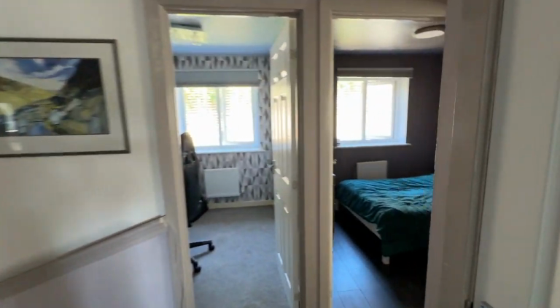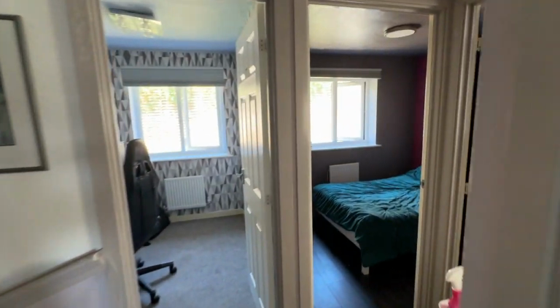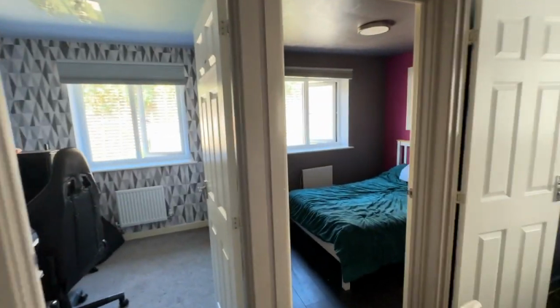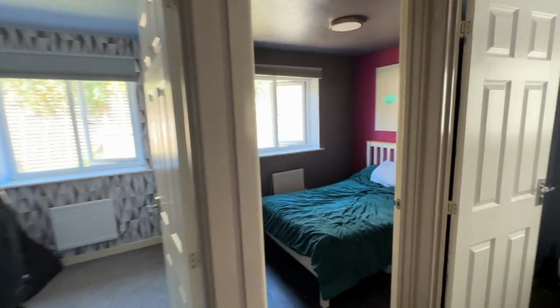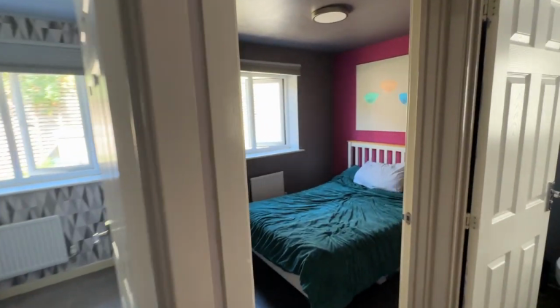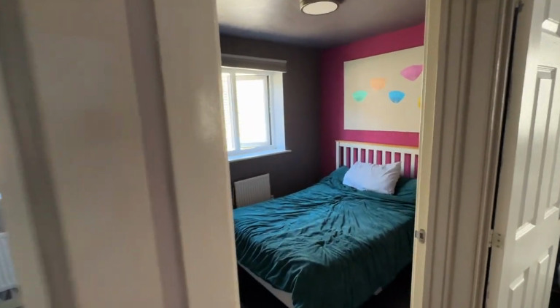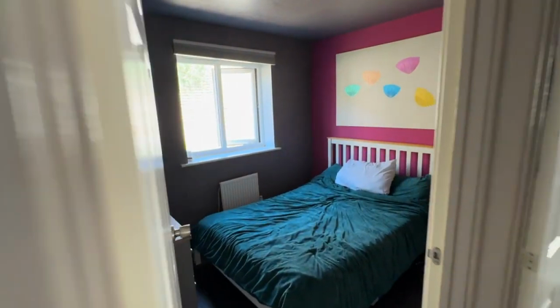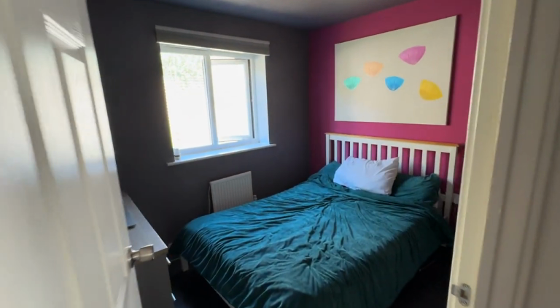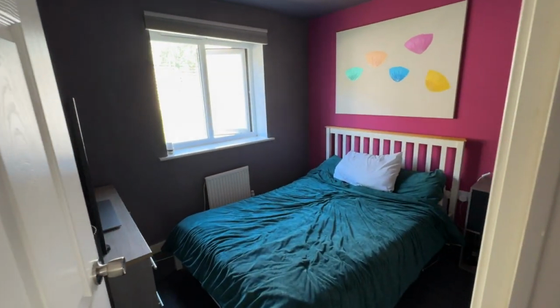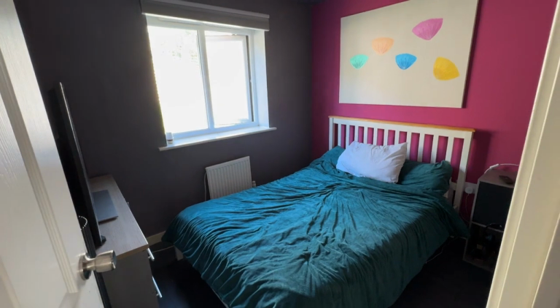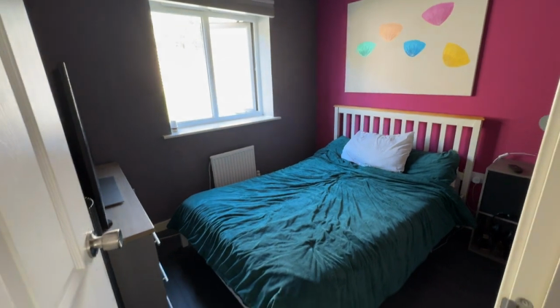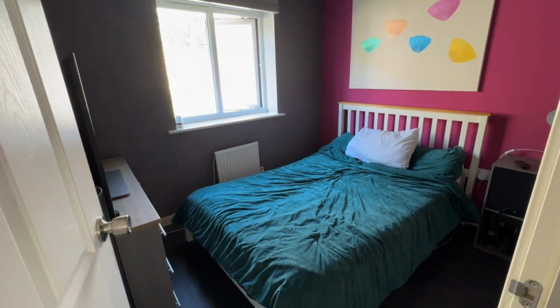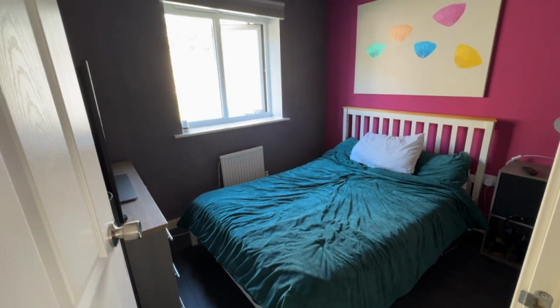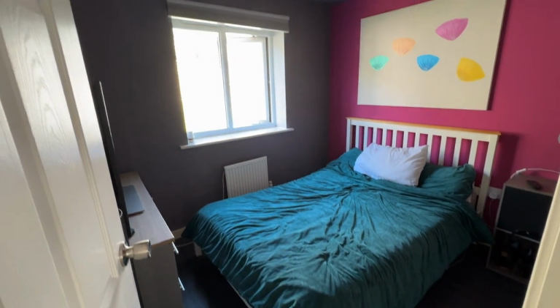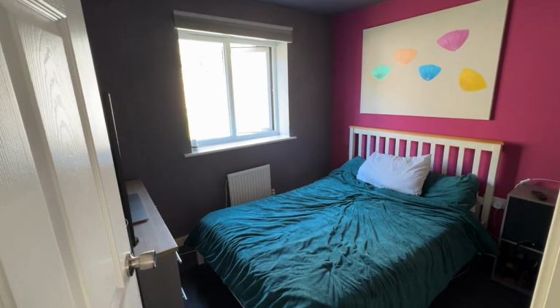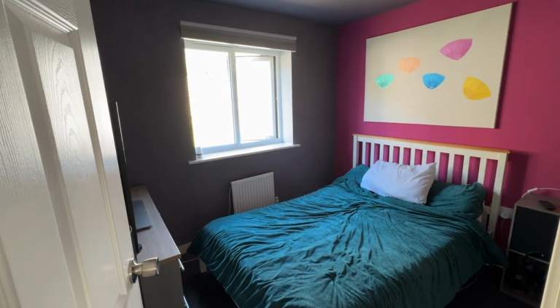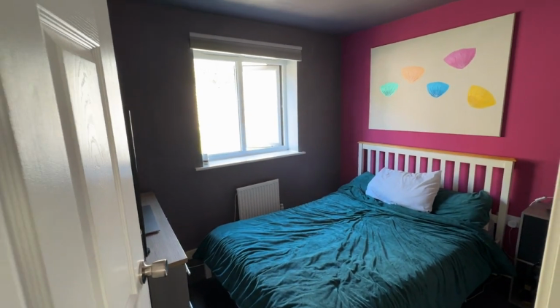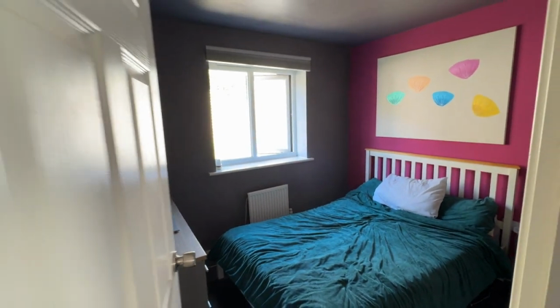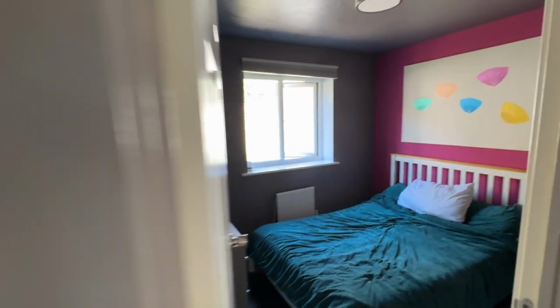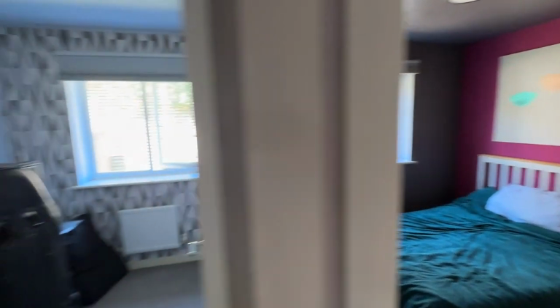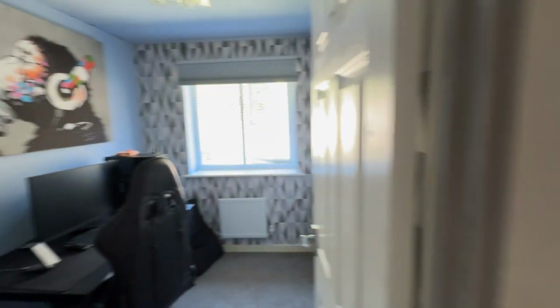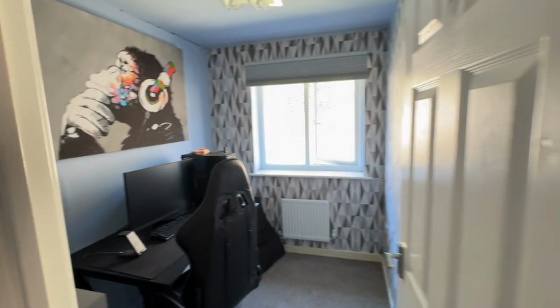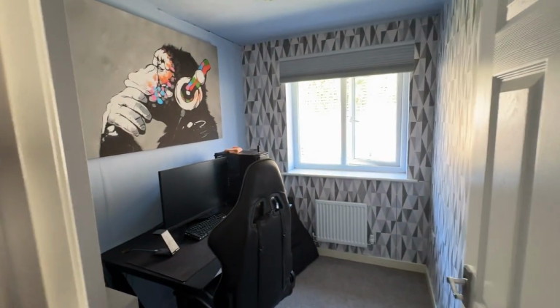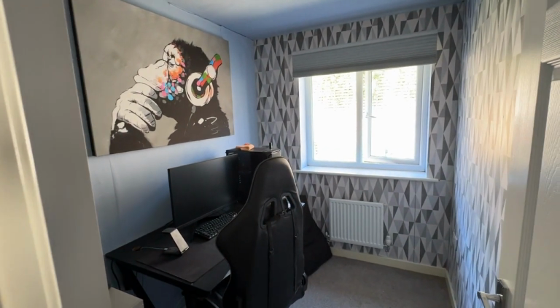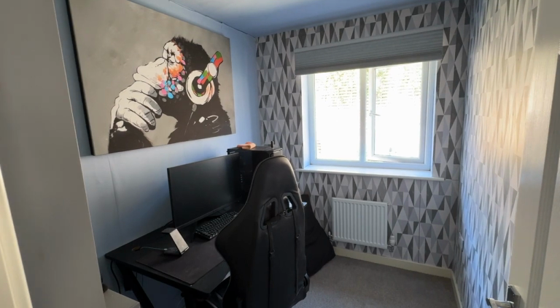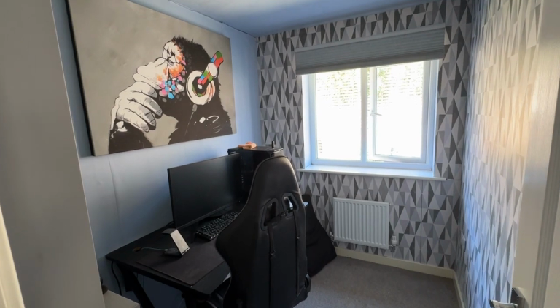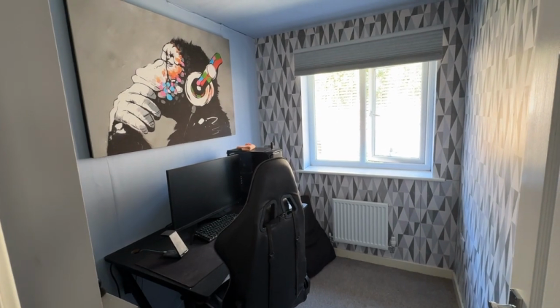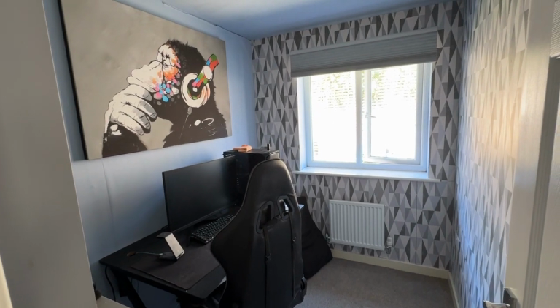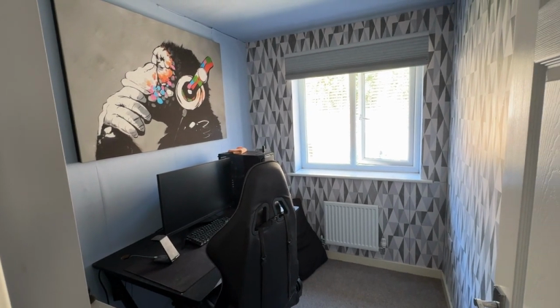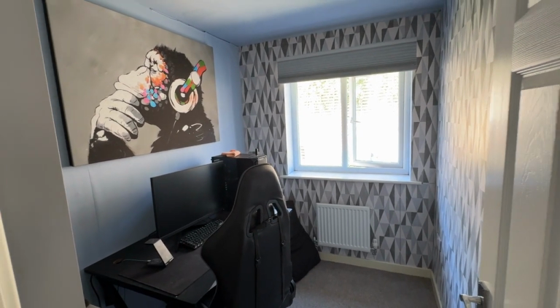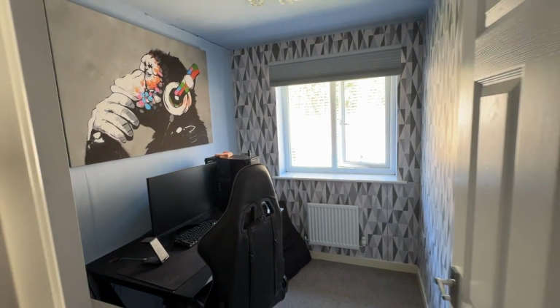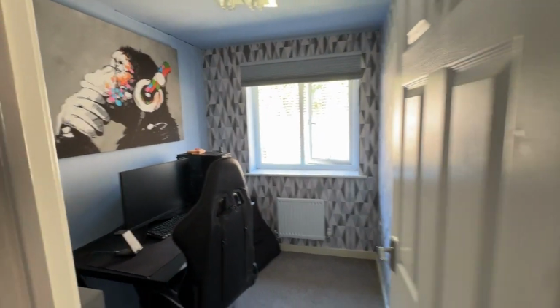Bedroom two is a further double with wood effect flooring and a window to the rear. Bedroom three is a large single, again with a window to the rear.